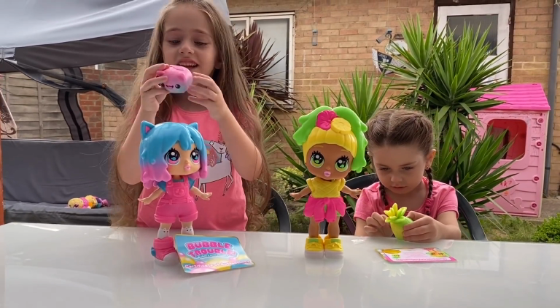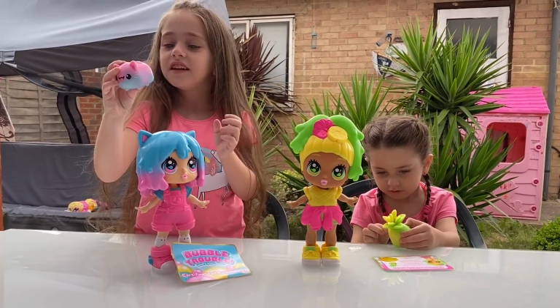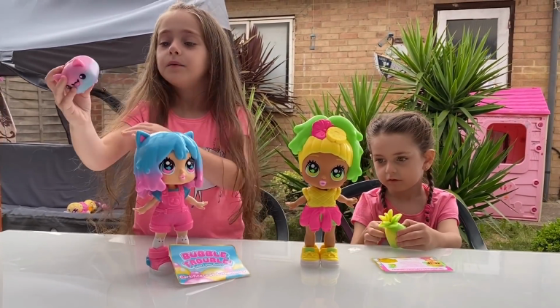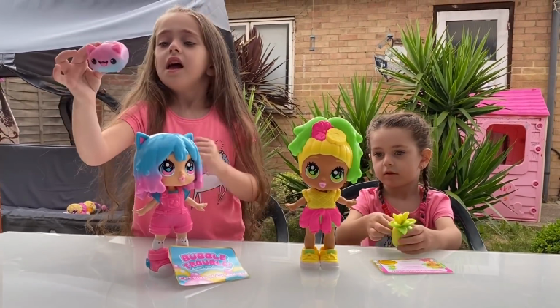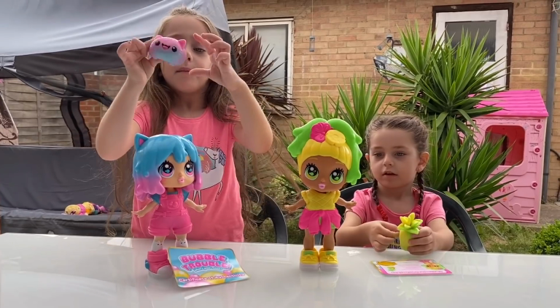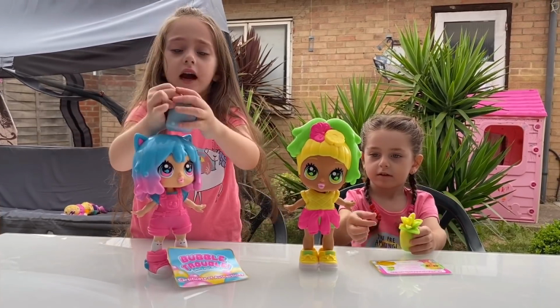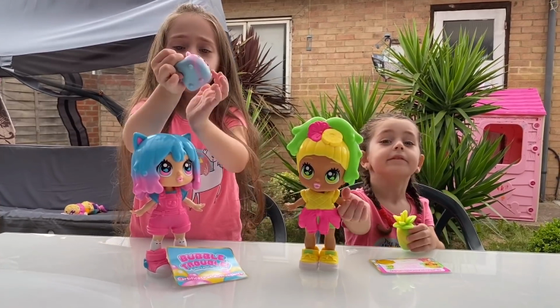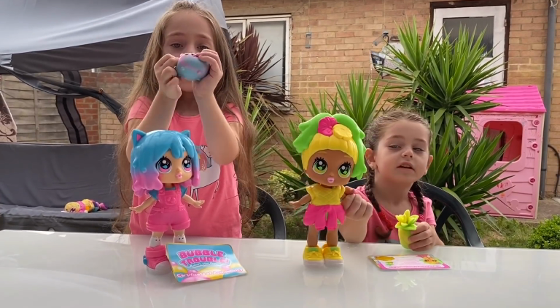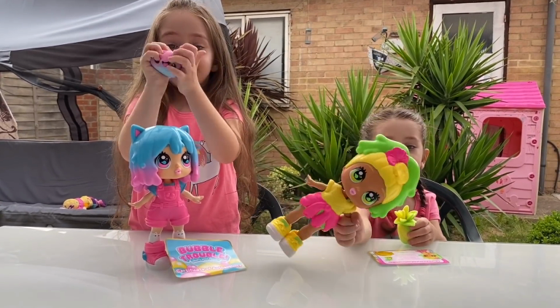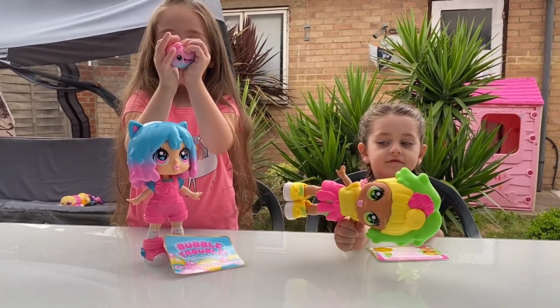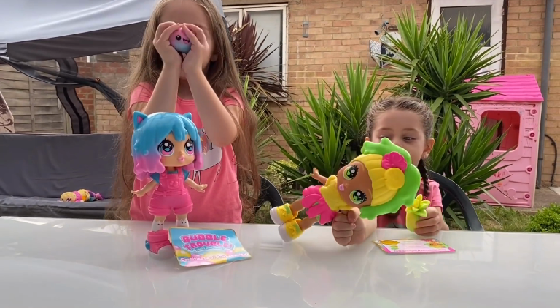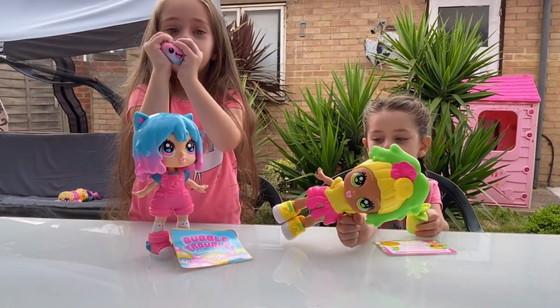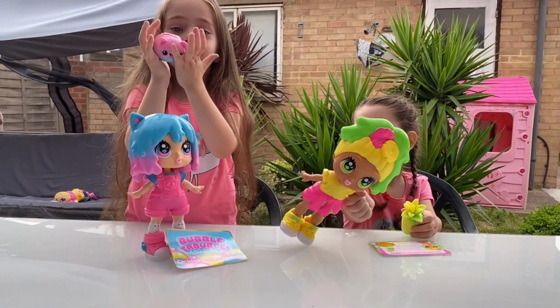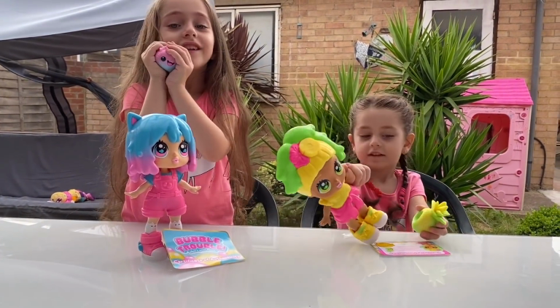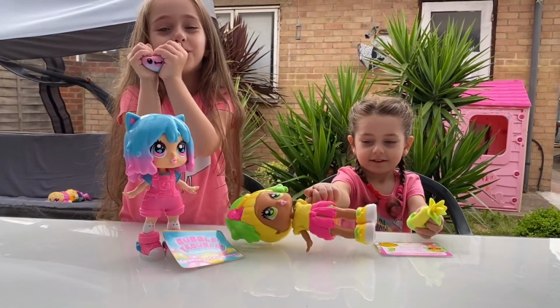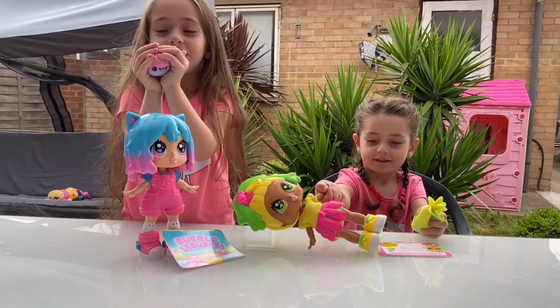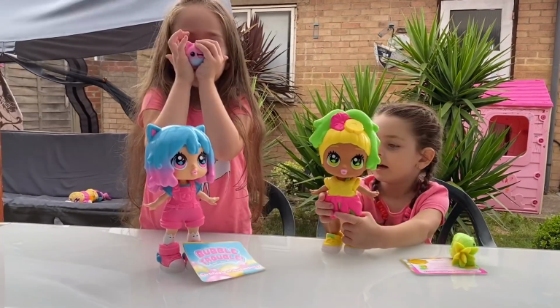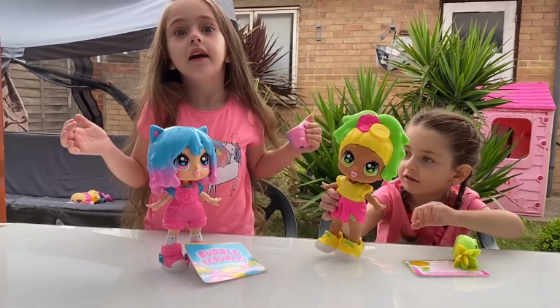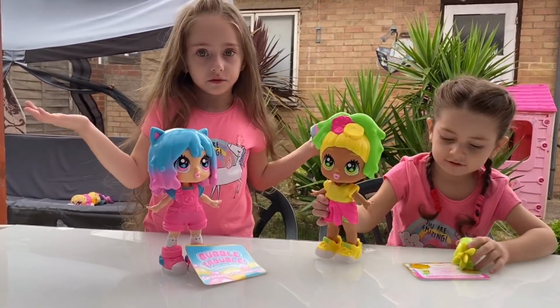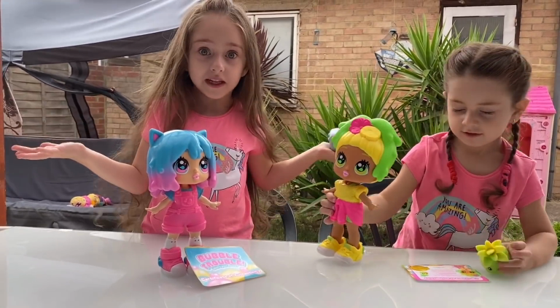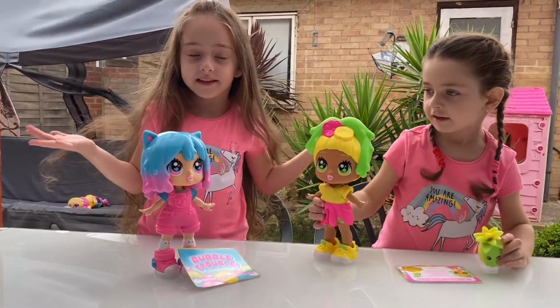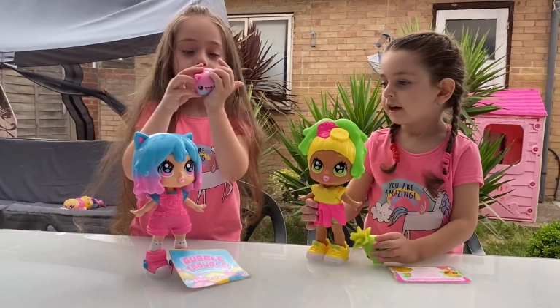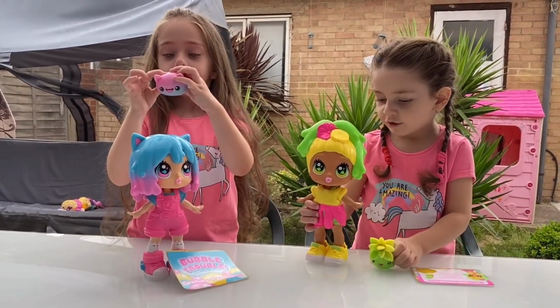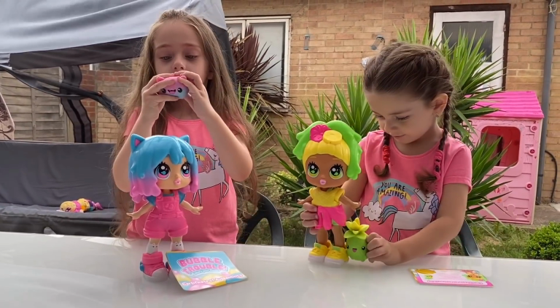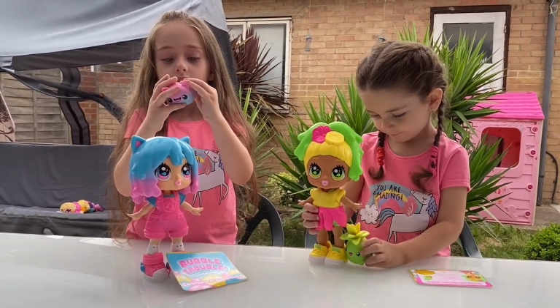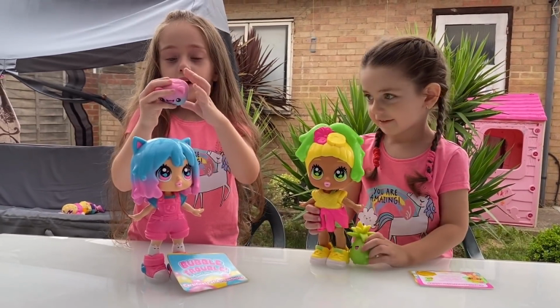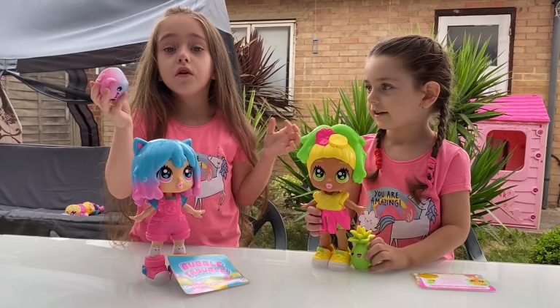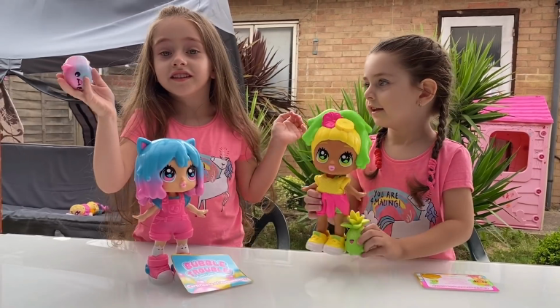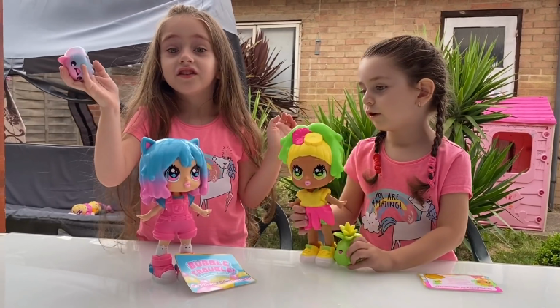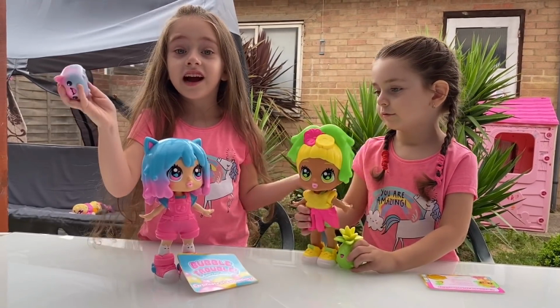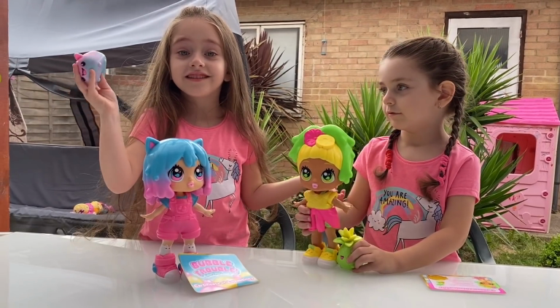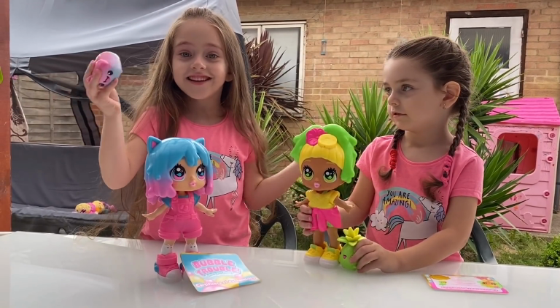They even come with Bubble Gum friends. They are so squishy, and they also smell amazing. It's just like a jelly.